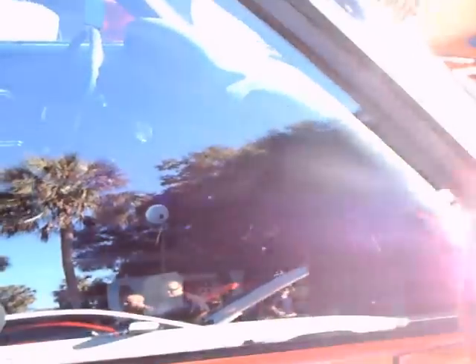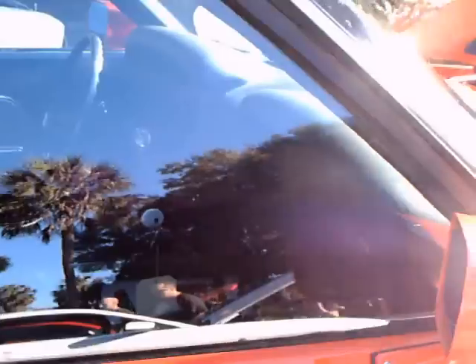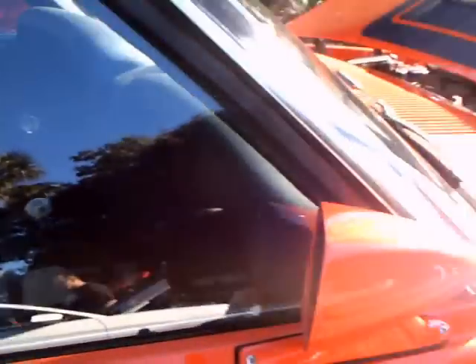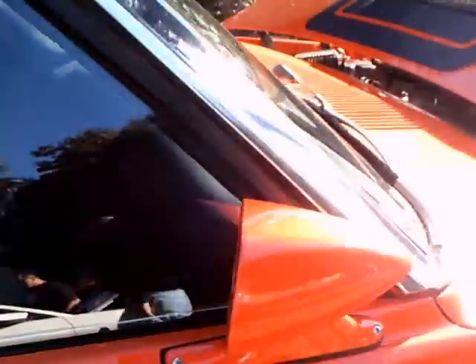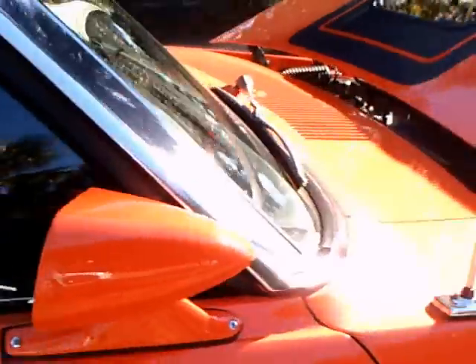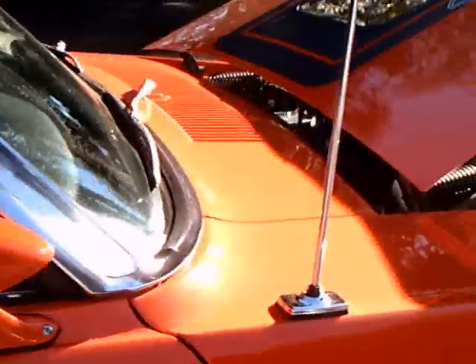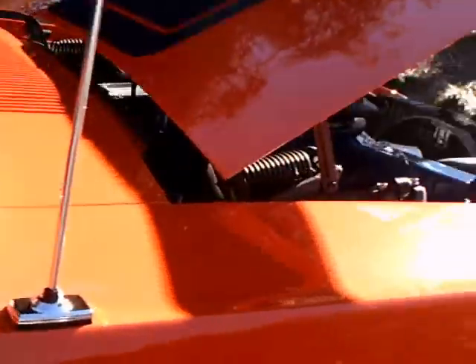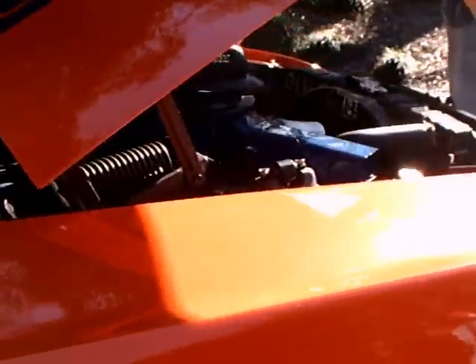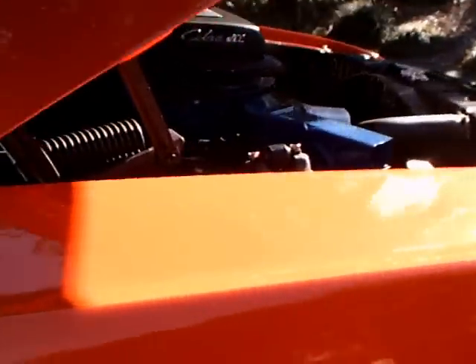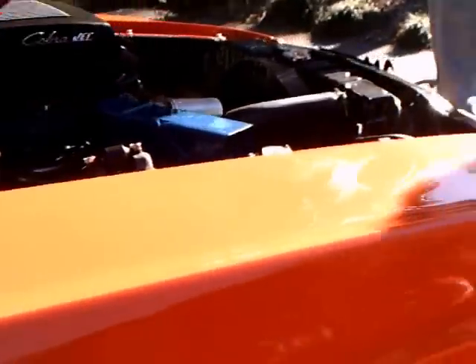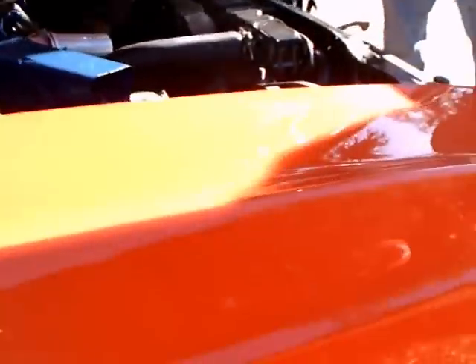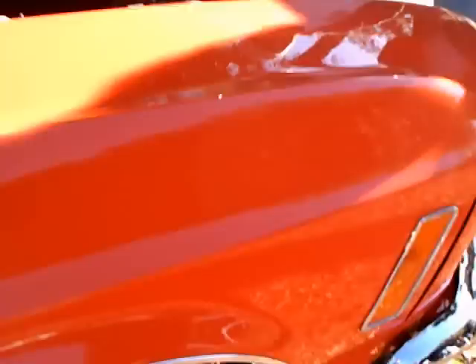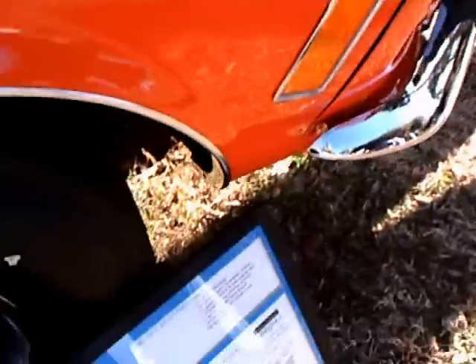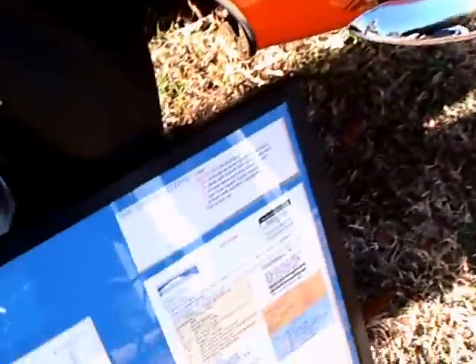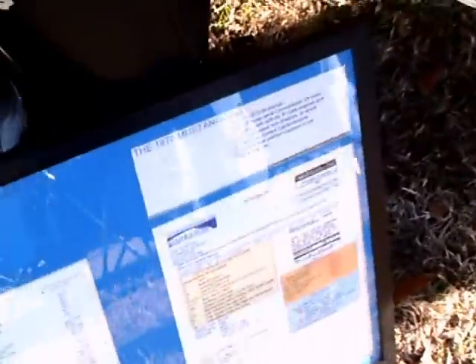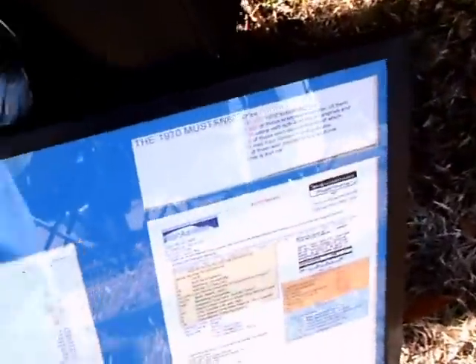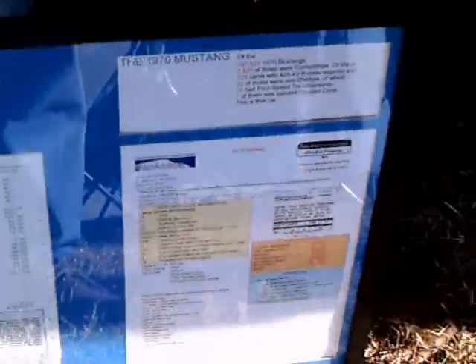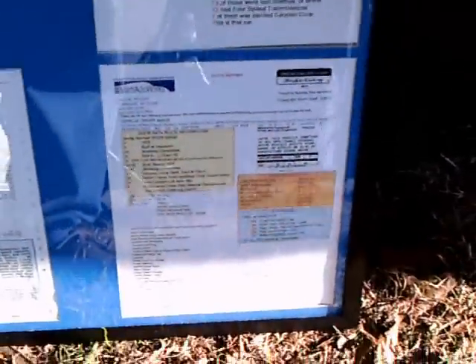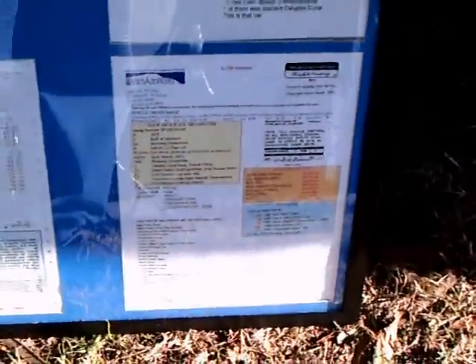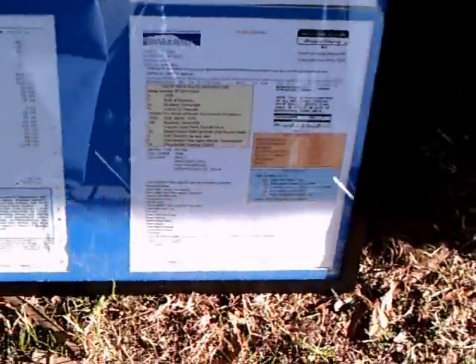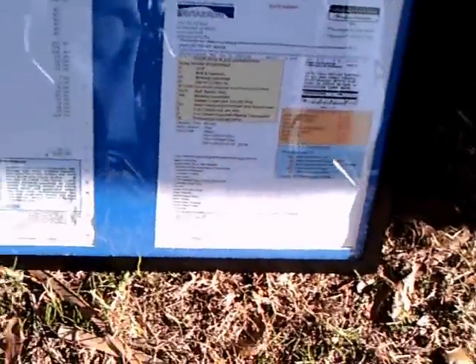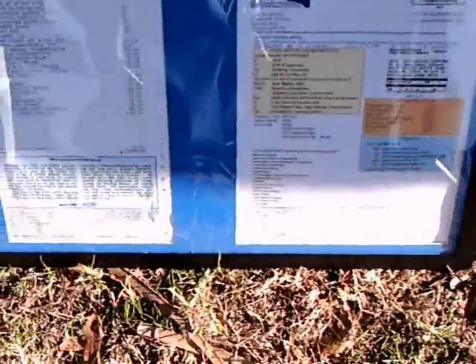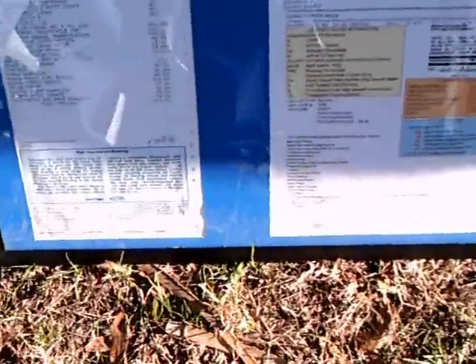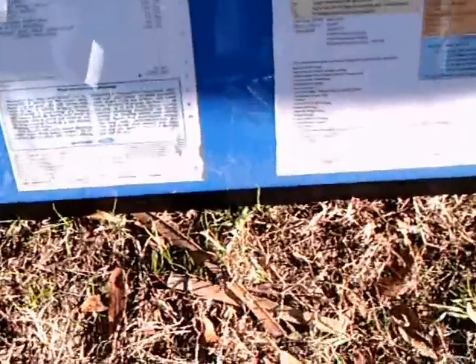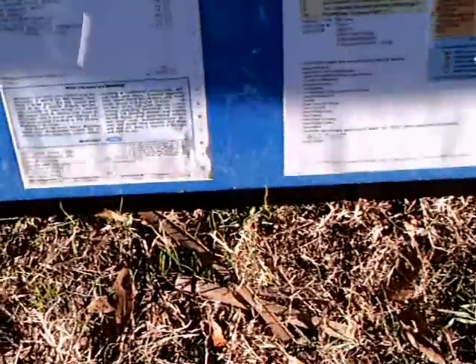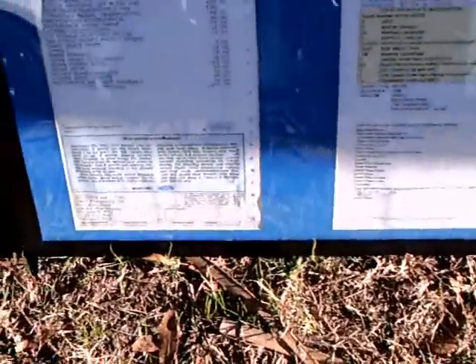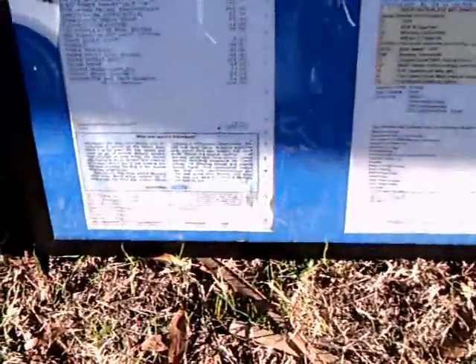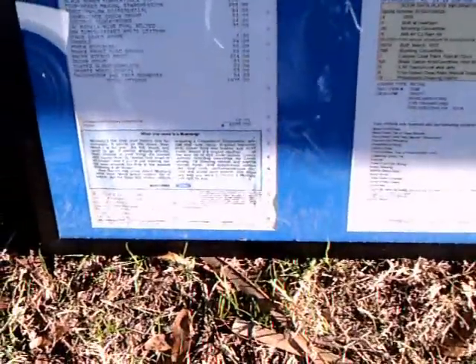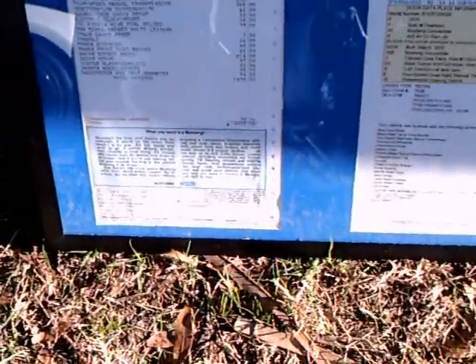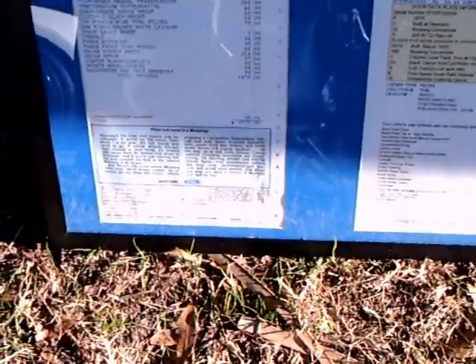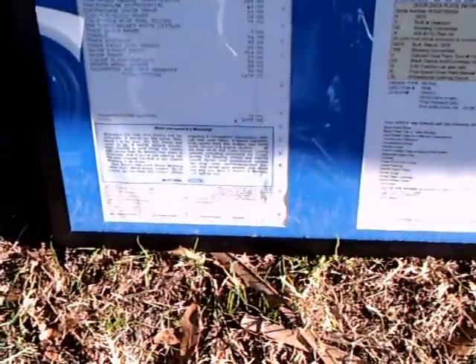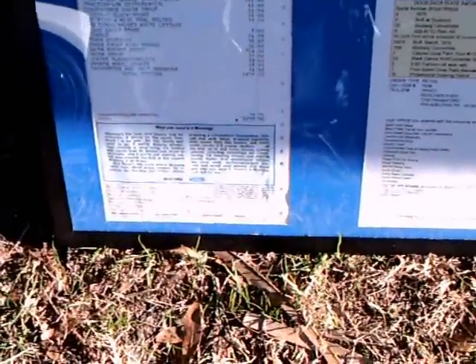Too bad the window wasn't down, but you get an idea of how nice it was. There are the specifications for the window sticker and report.